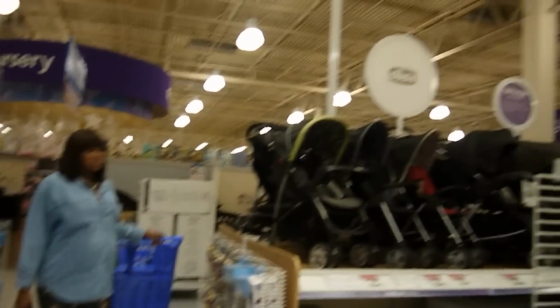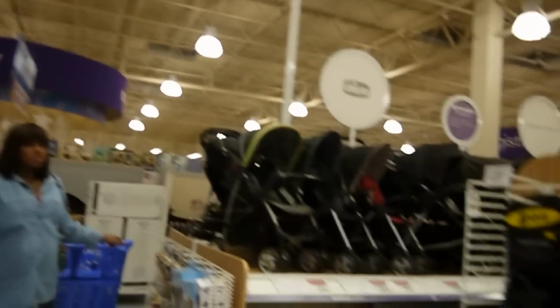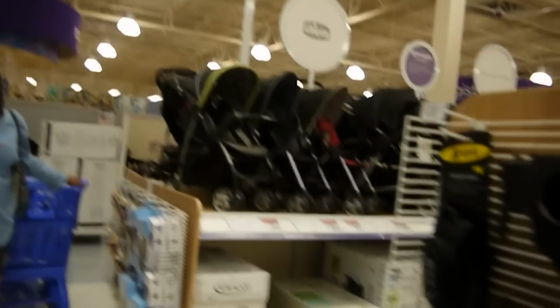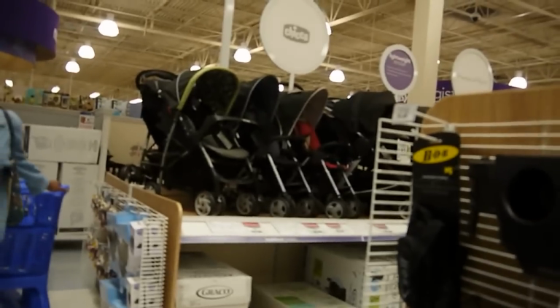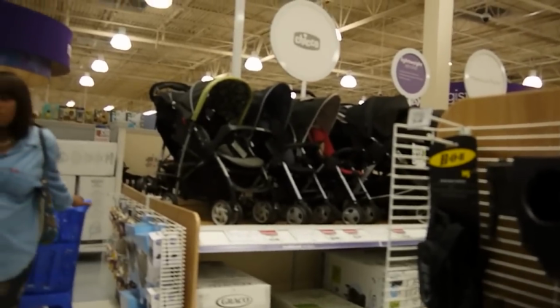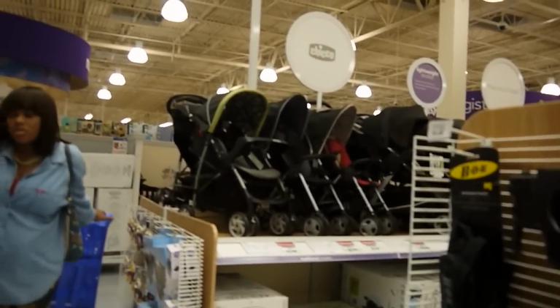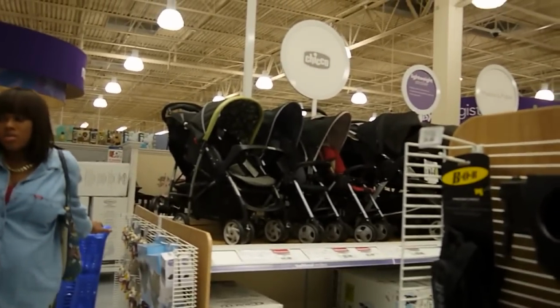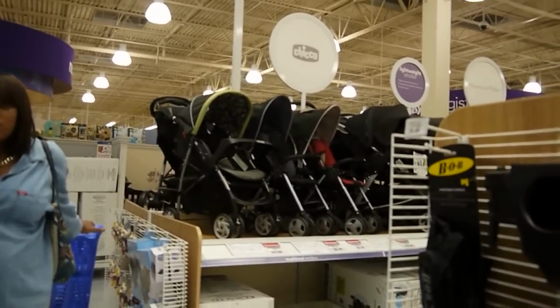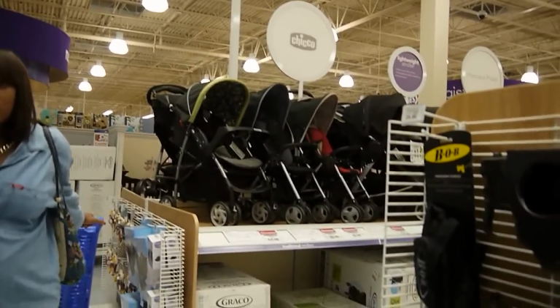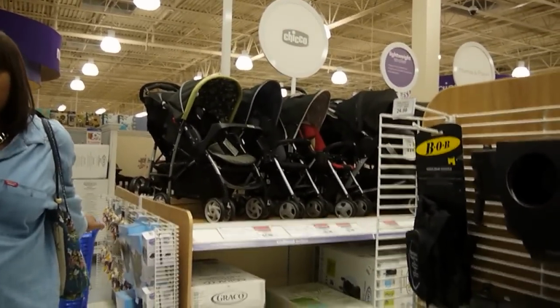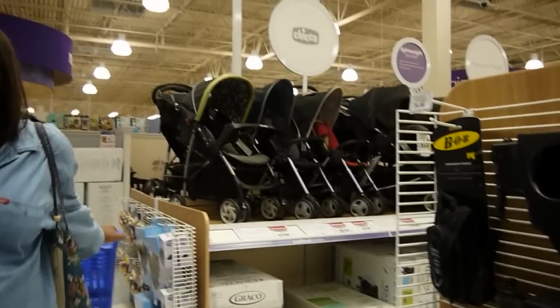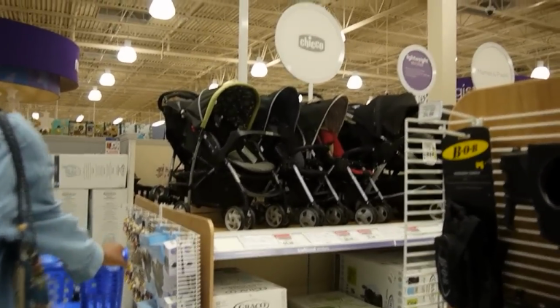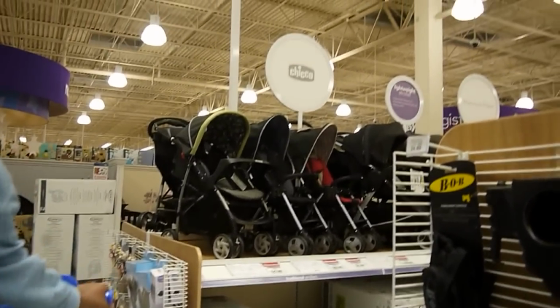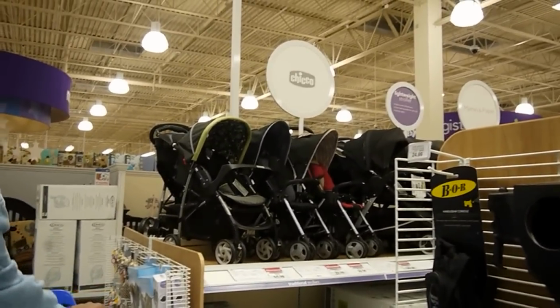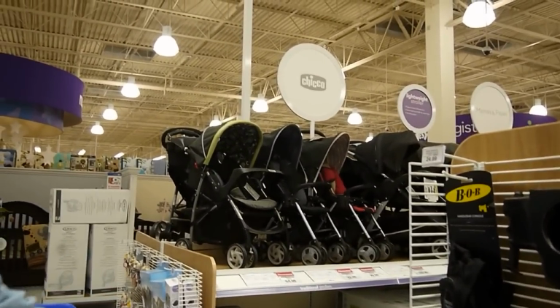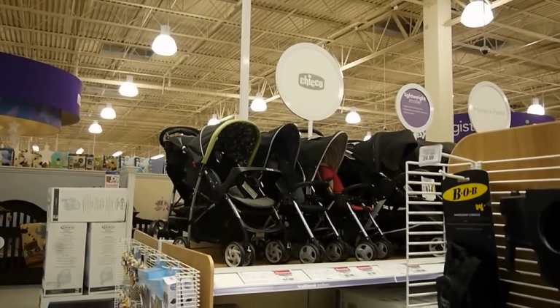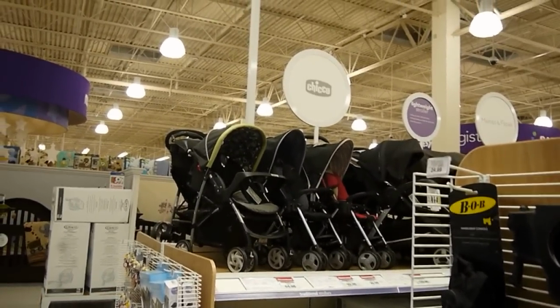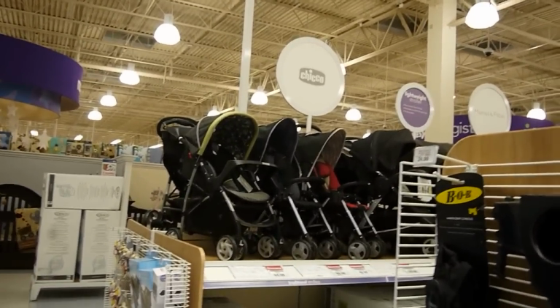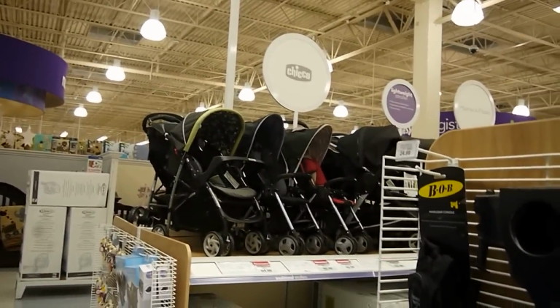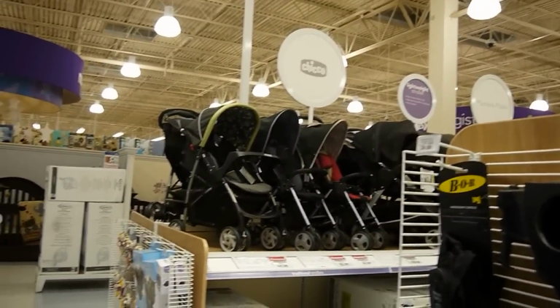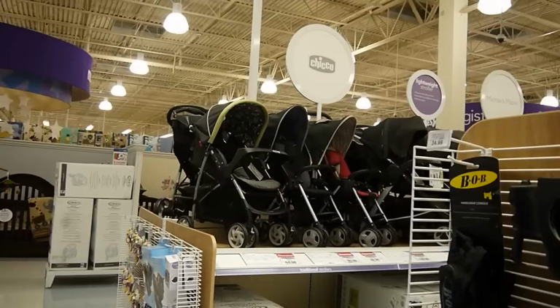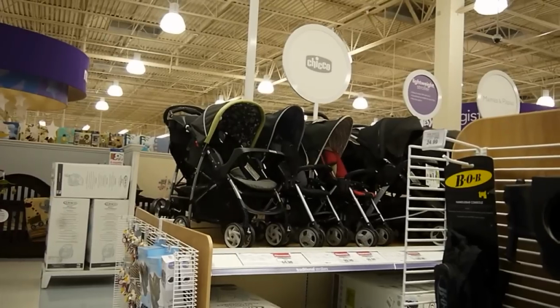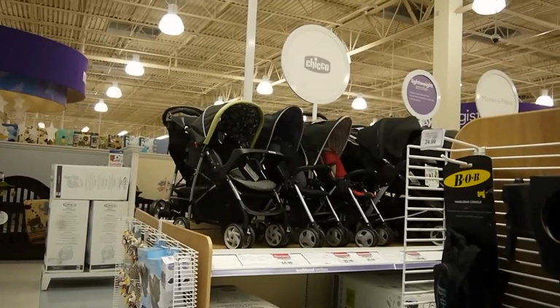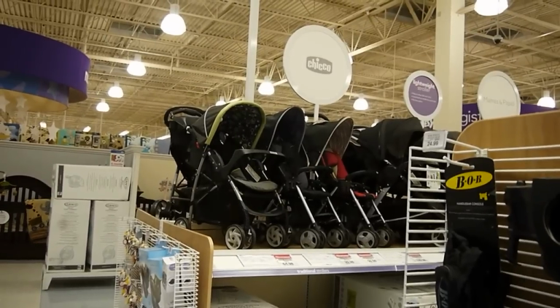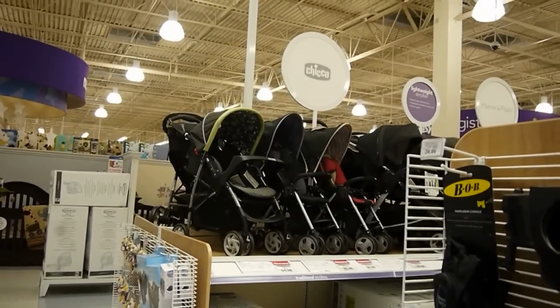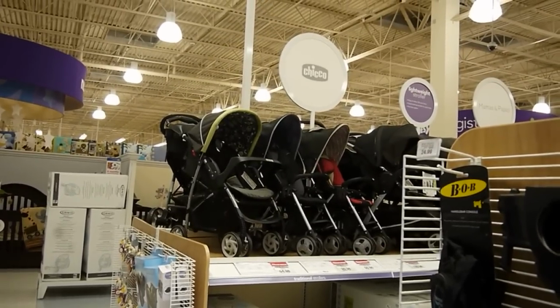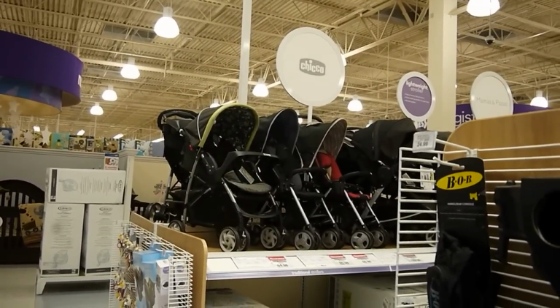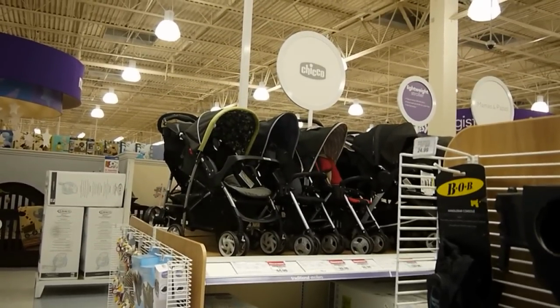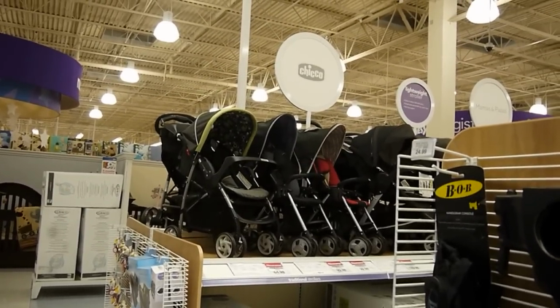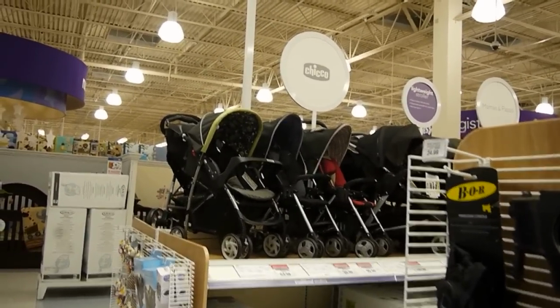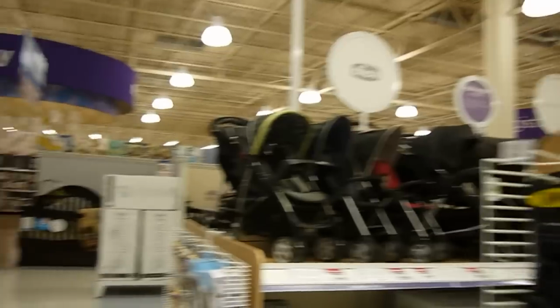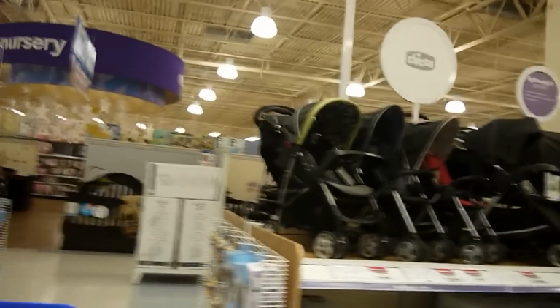Y'all have the baby wipes? How much are they? They're $10.